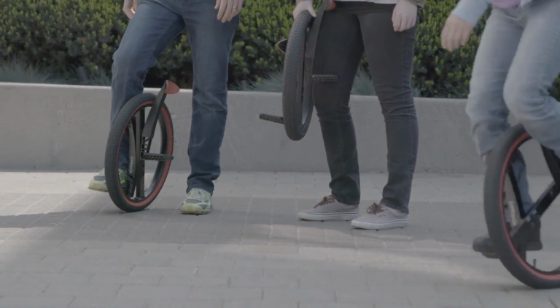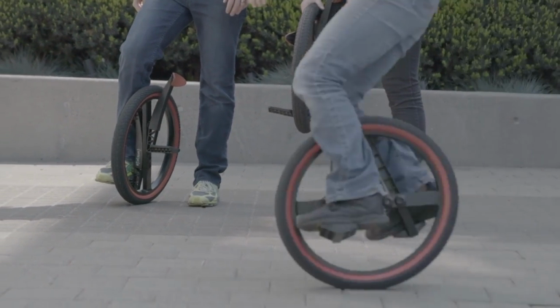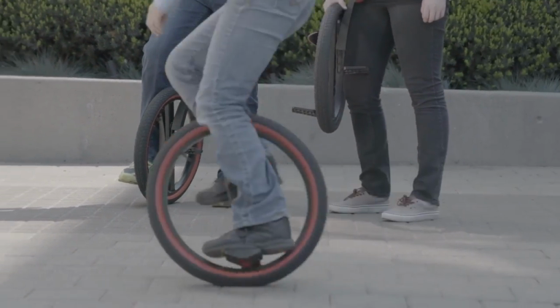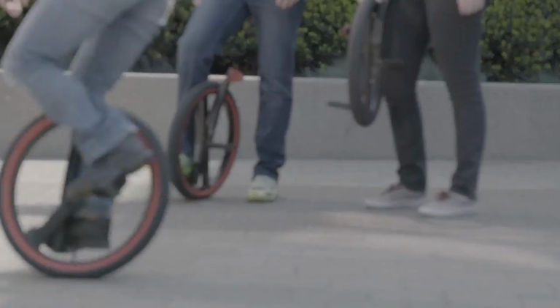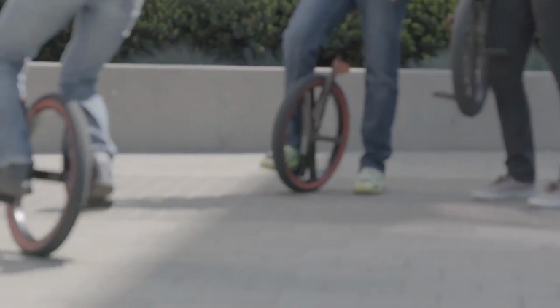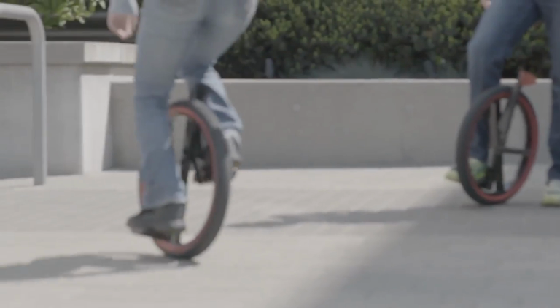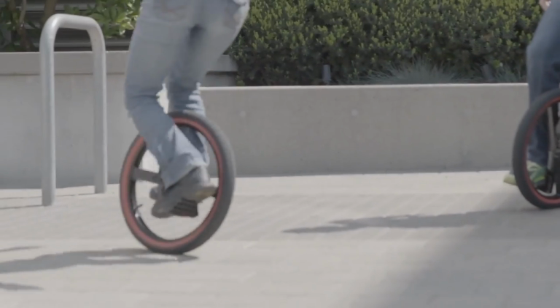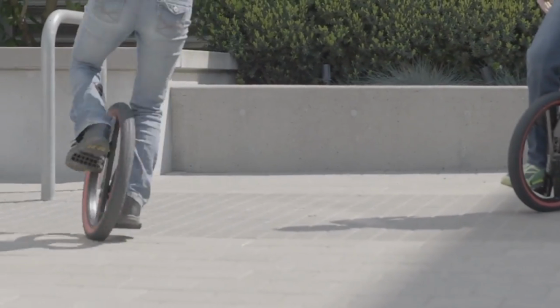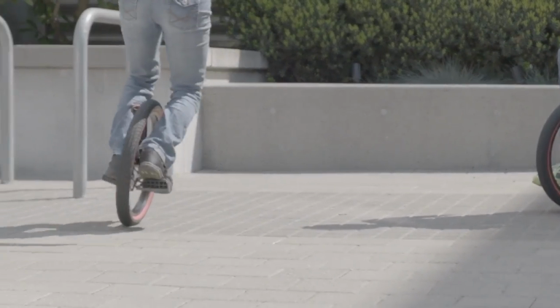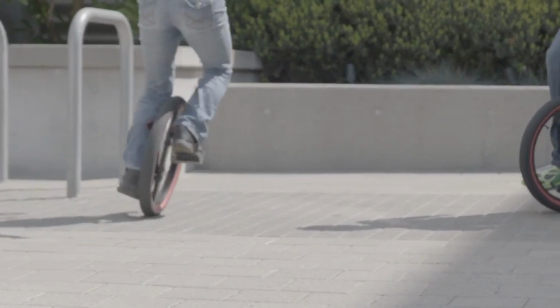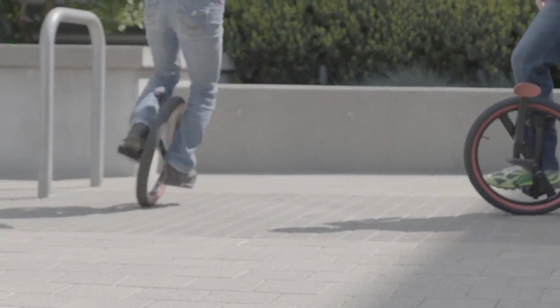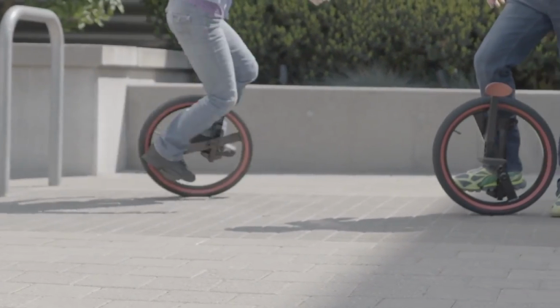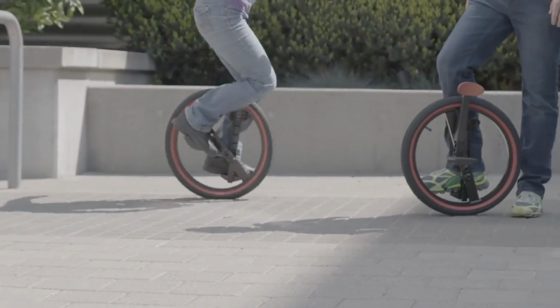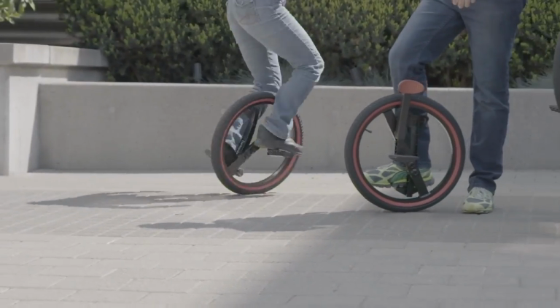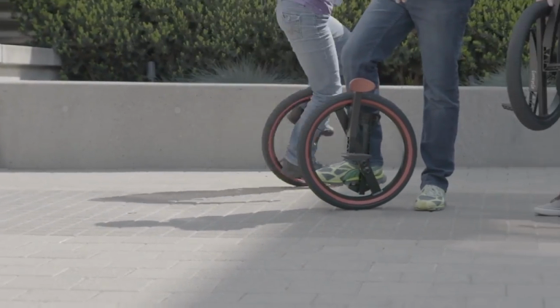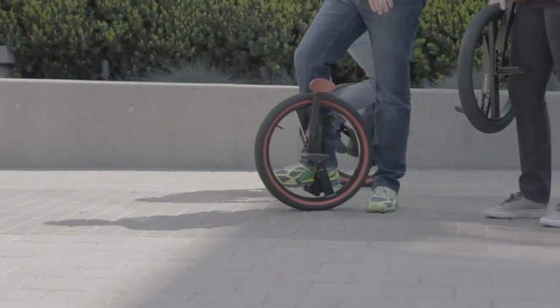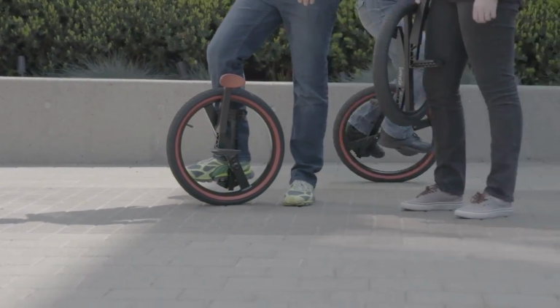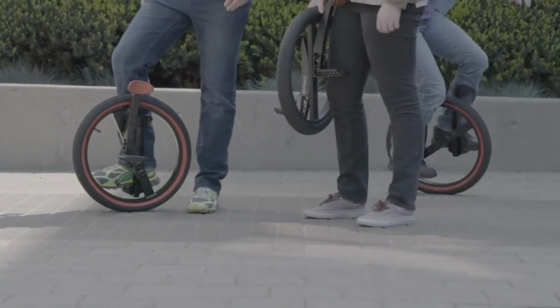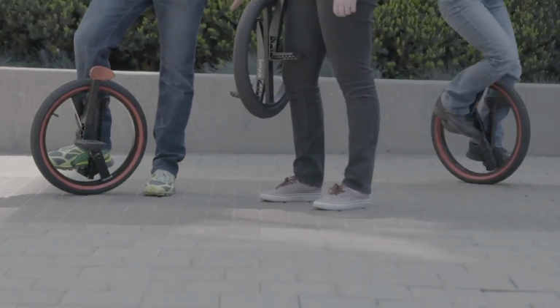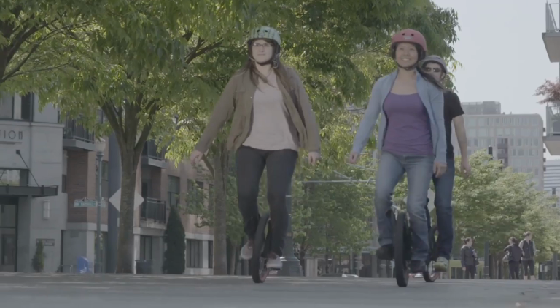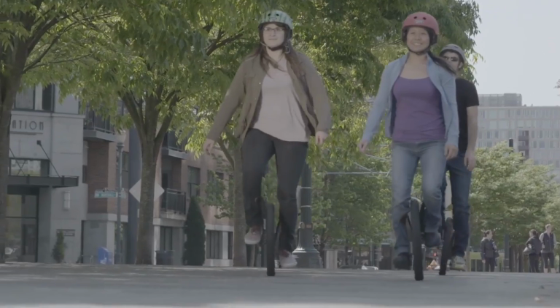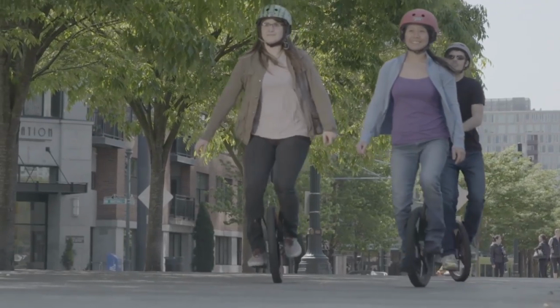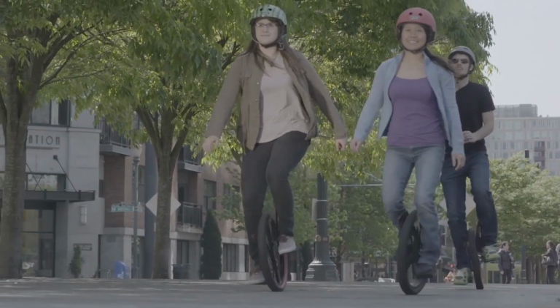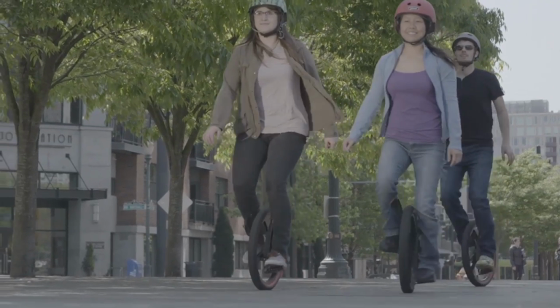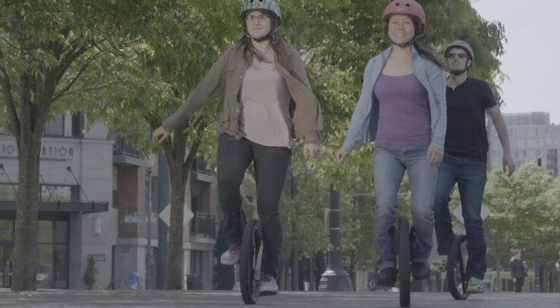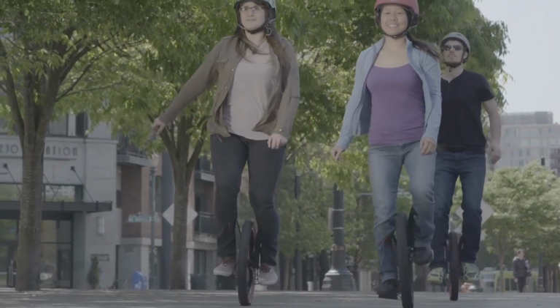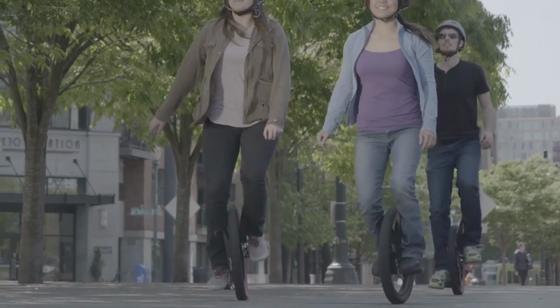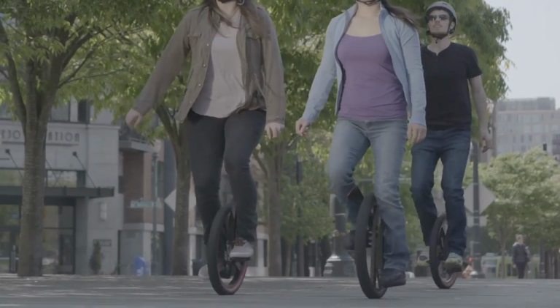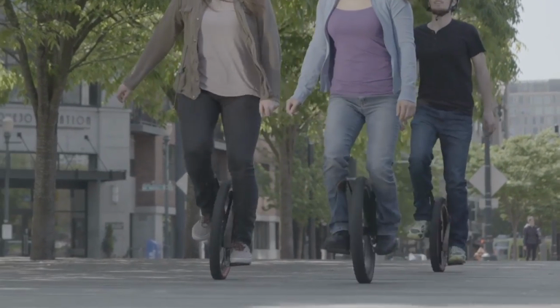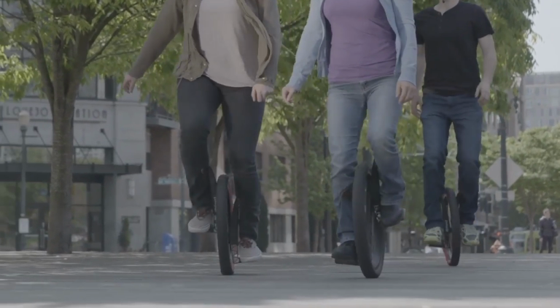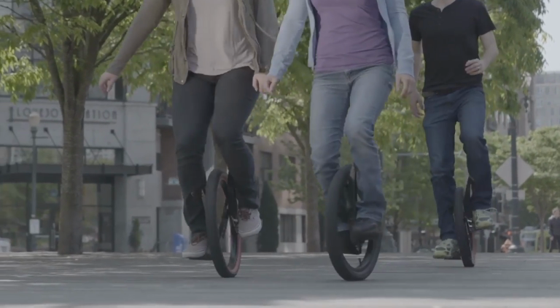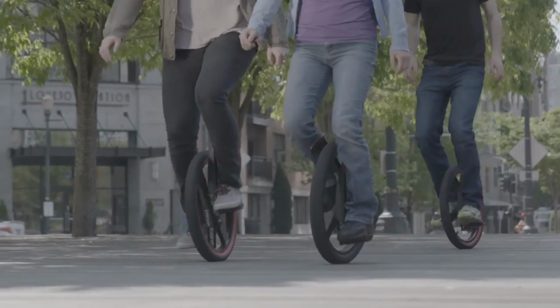The Lunacycle offers a slightly oval wheel that helps you stay in motion. Now everyone can ride a unicycle with the Lunacycle.